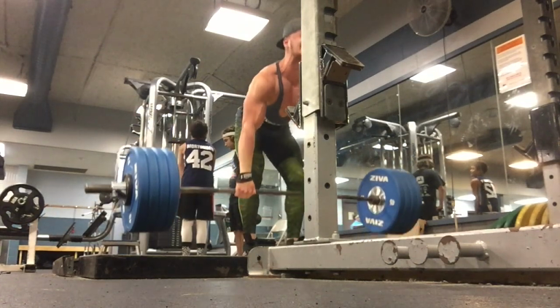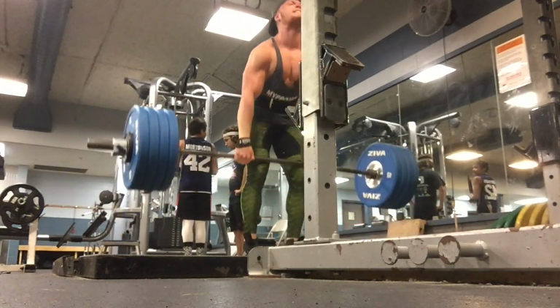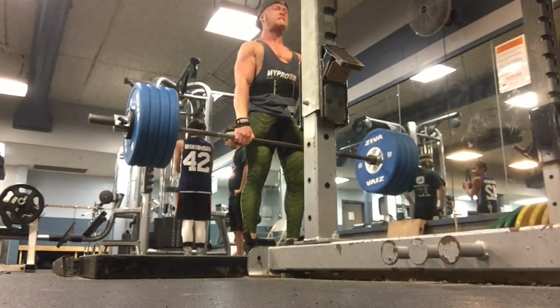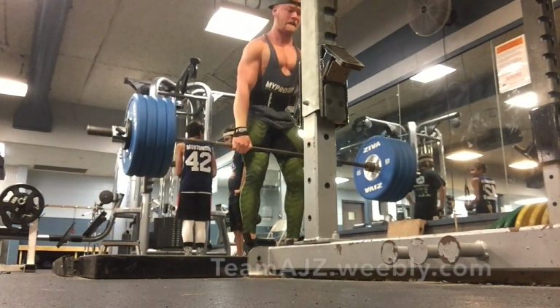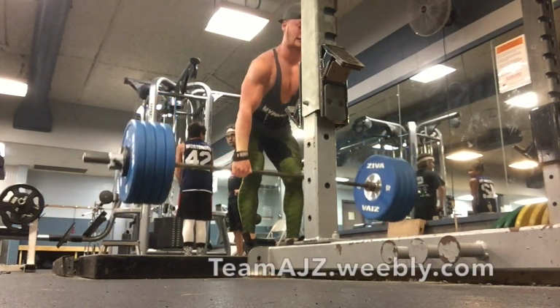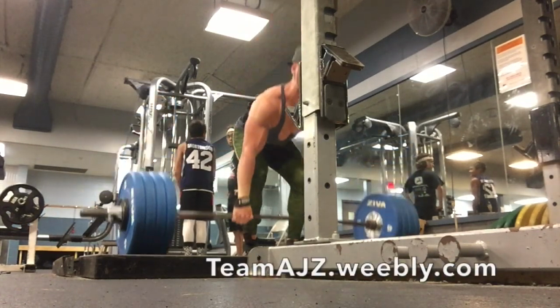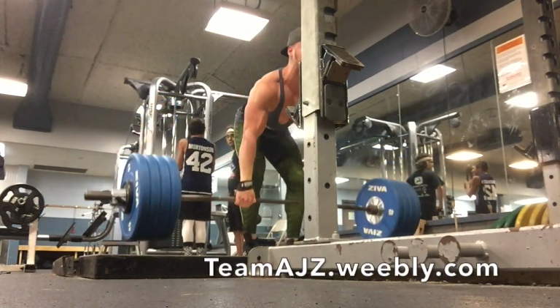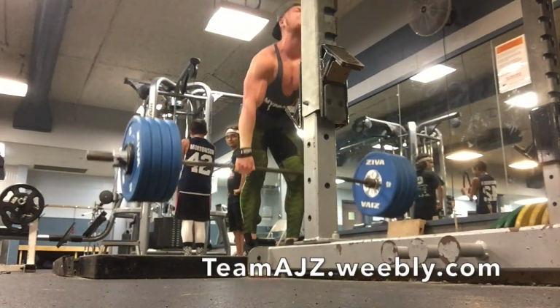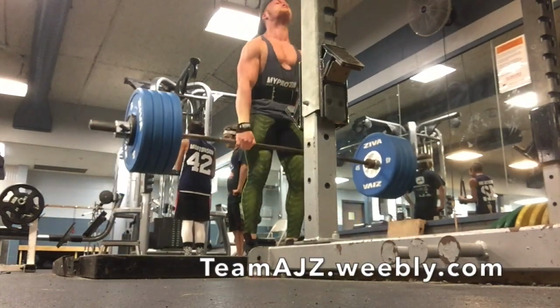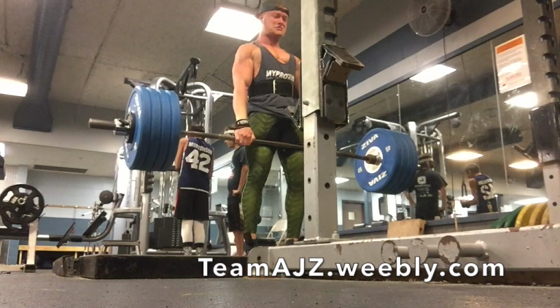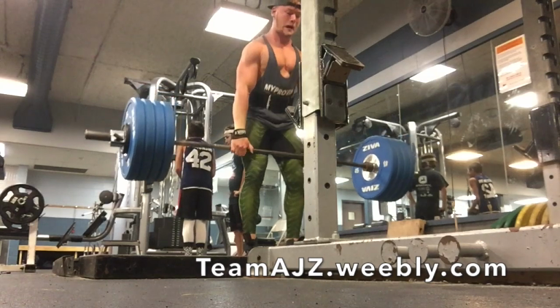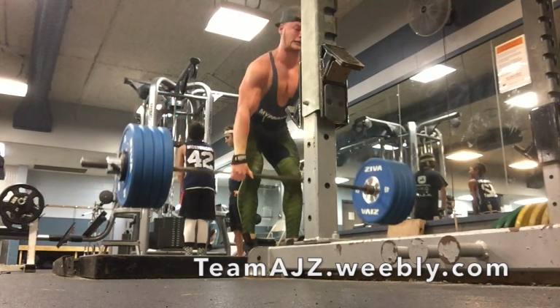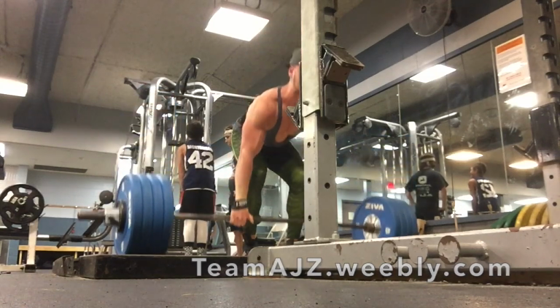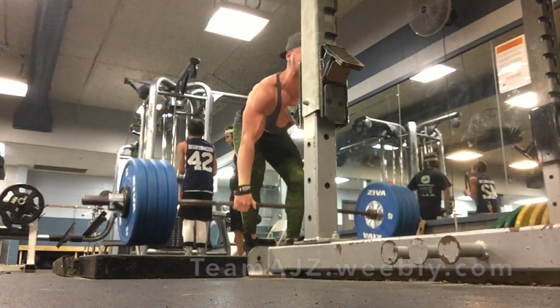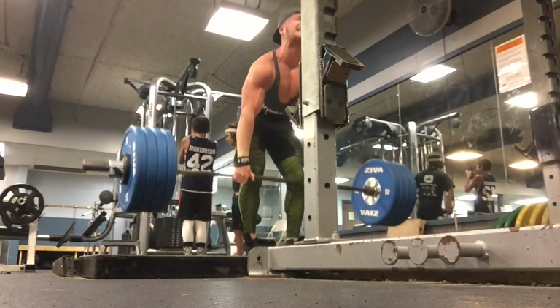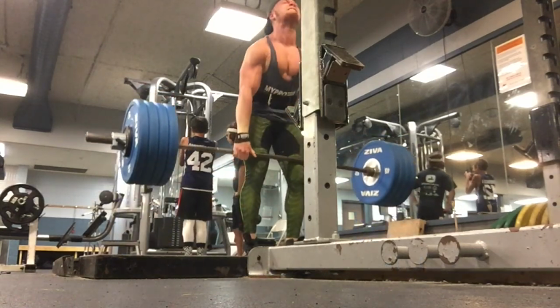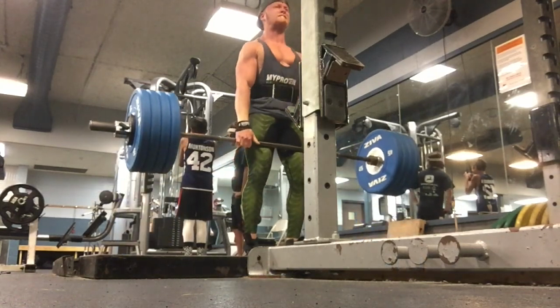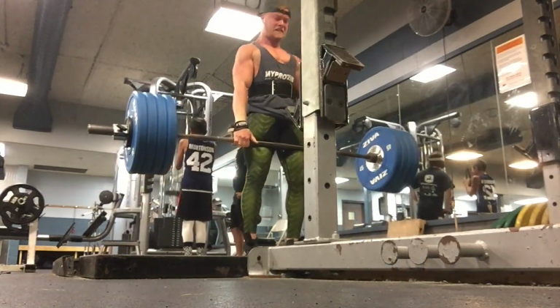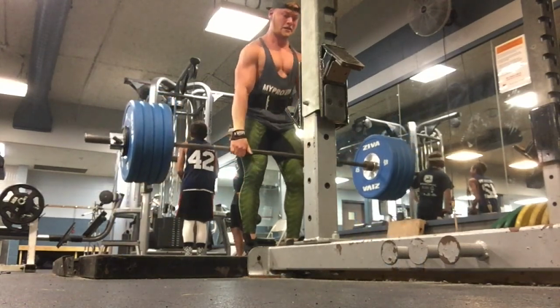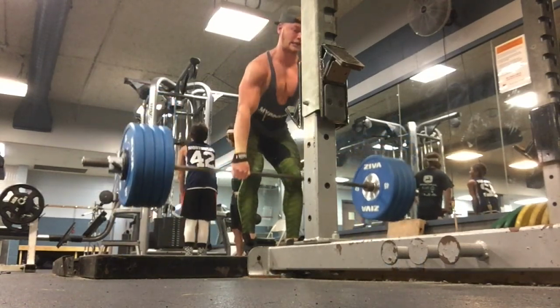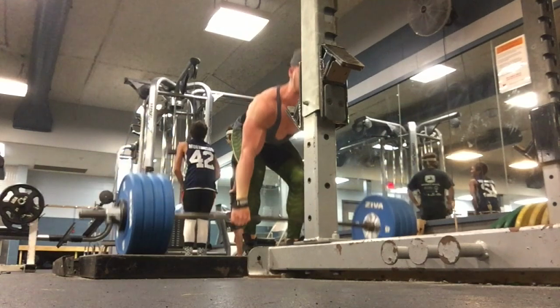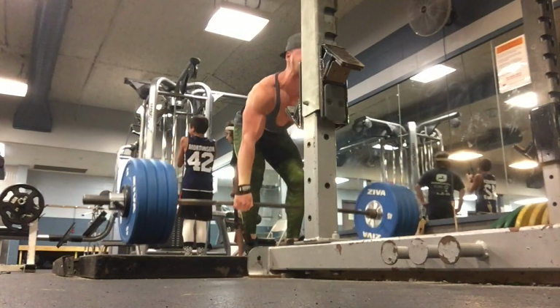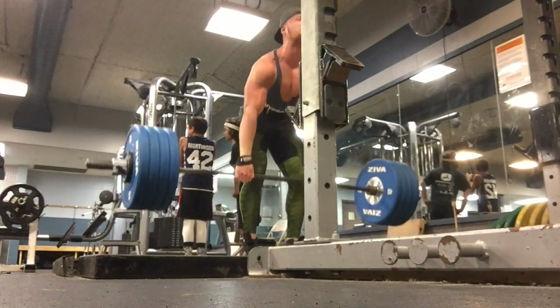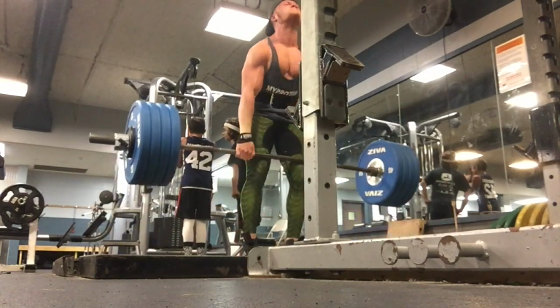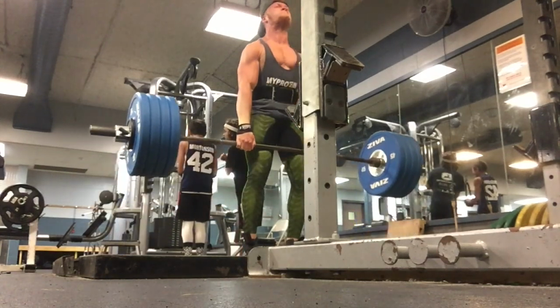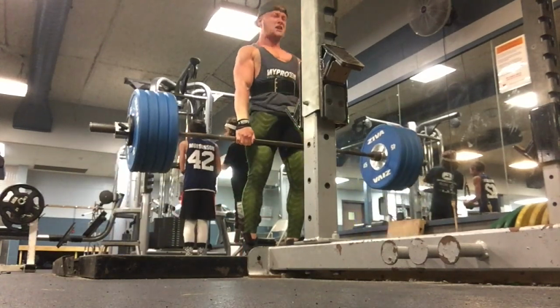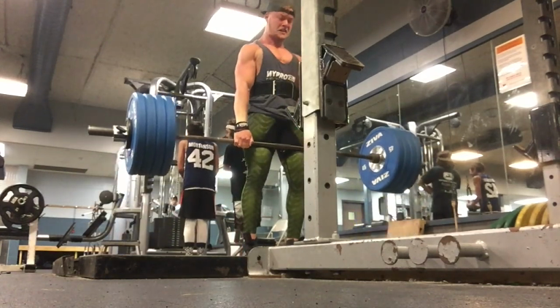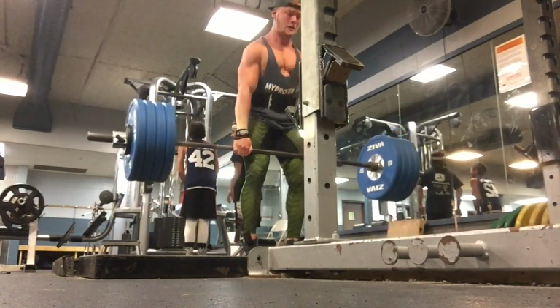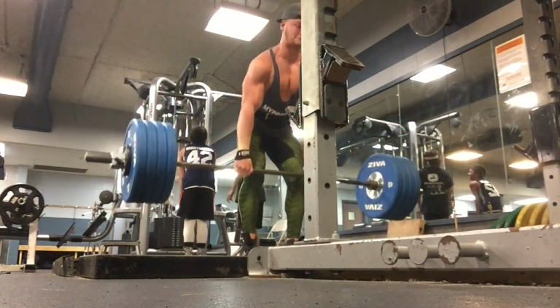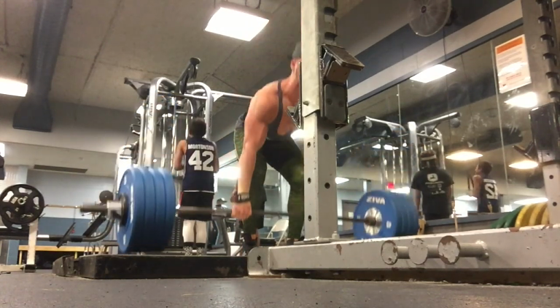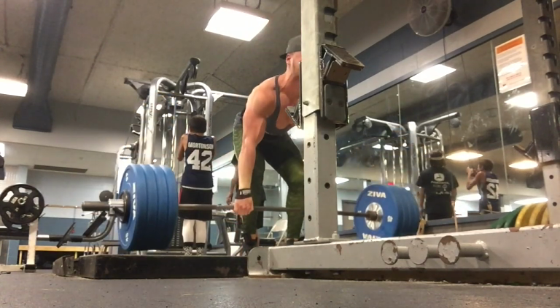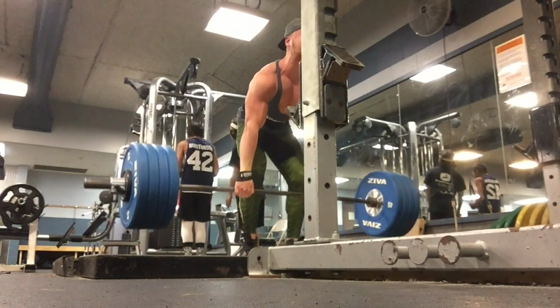As you see here, it's touch and go deadlifts — really controlling and holding down on that eccentric negative portion, not bouncing it off the floor, staying tight. And I'm working on dropping my hips lower so that it's less spinal erector dominant and more lat dominant.